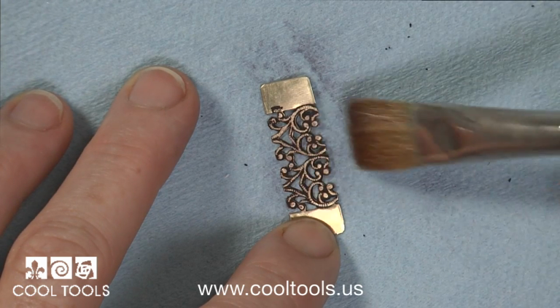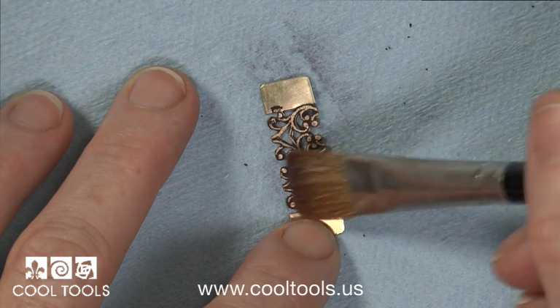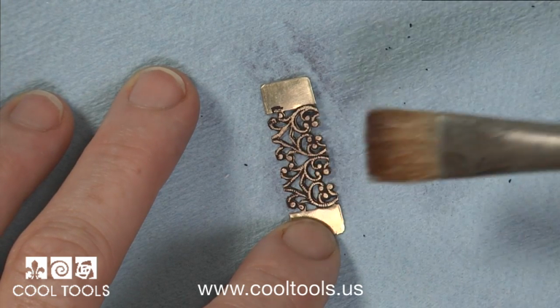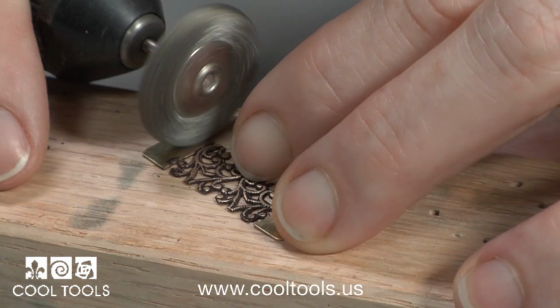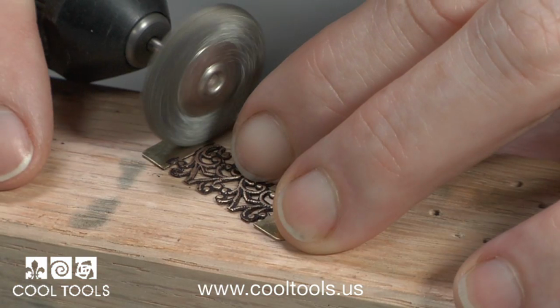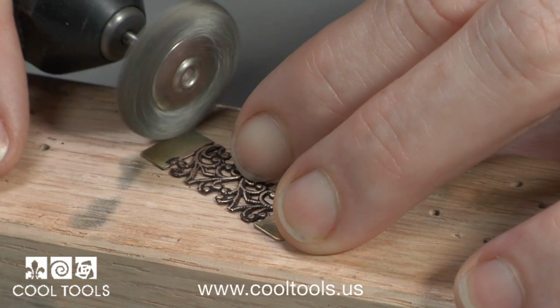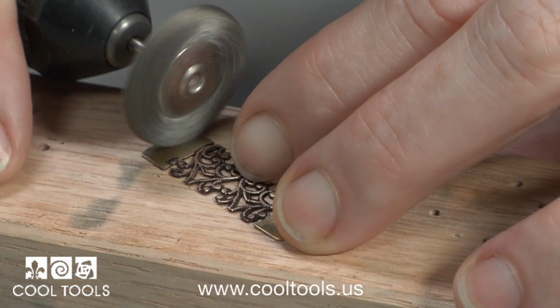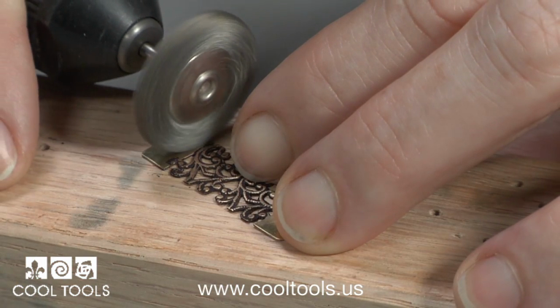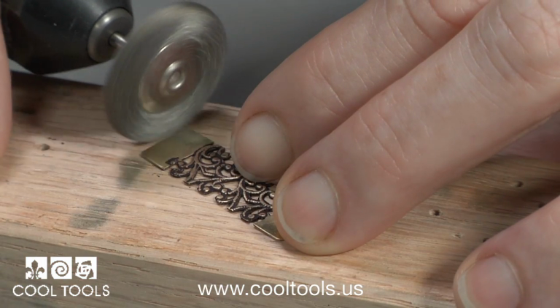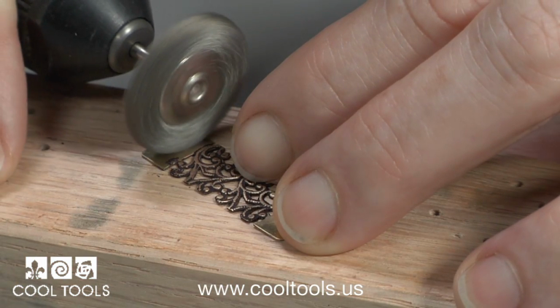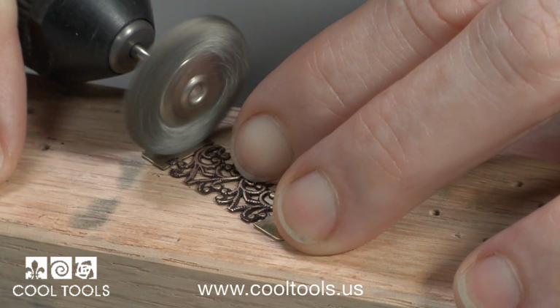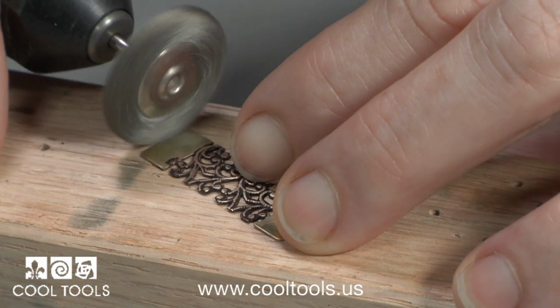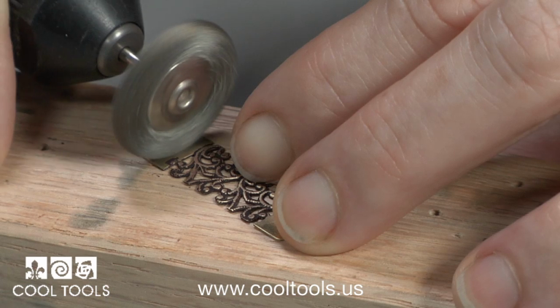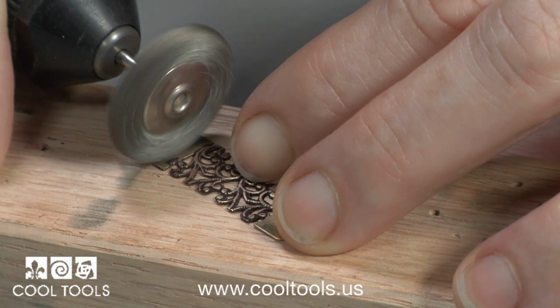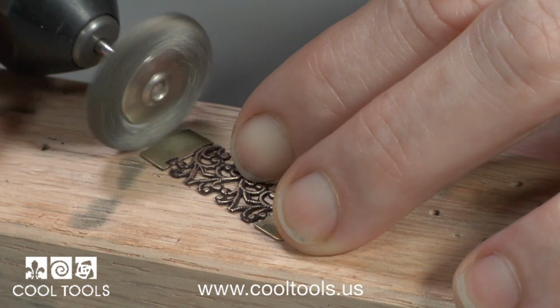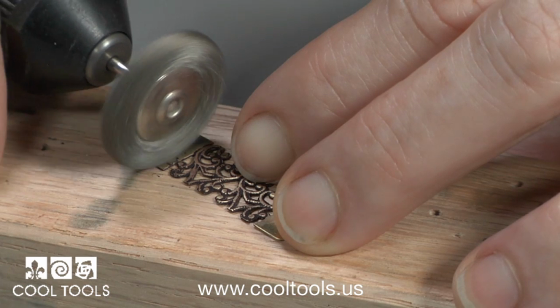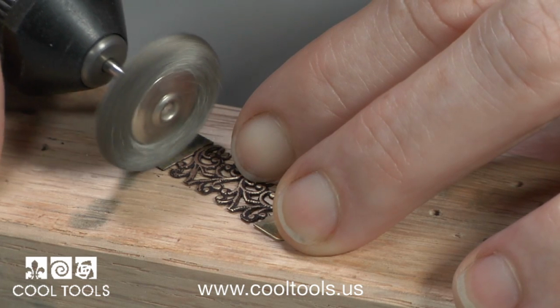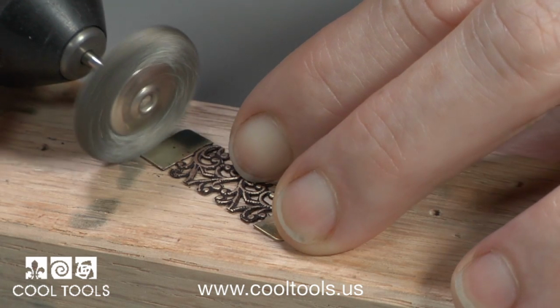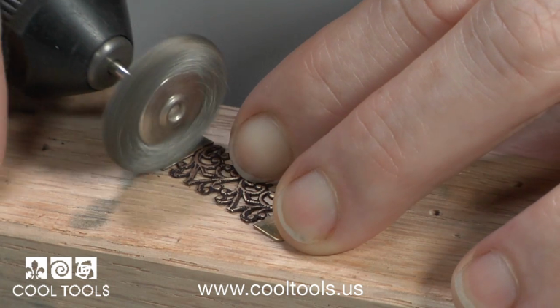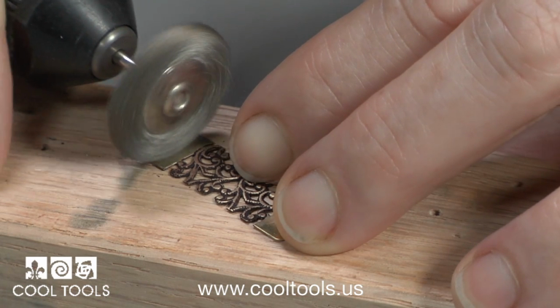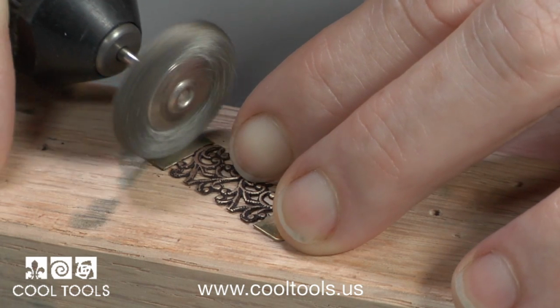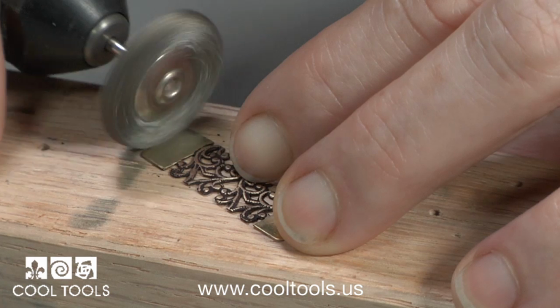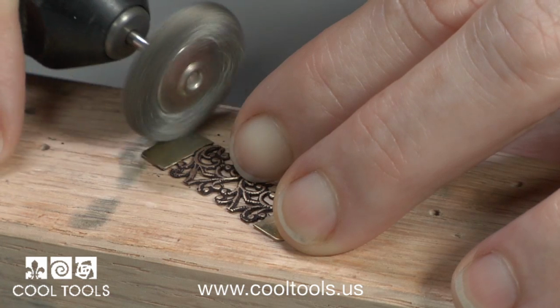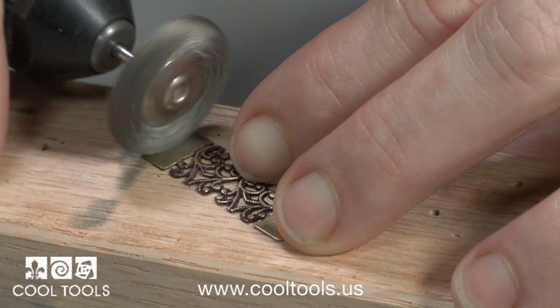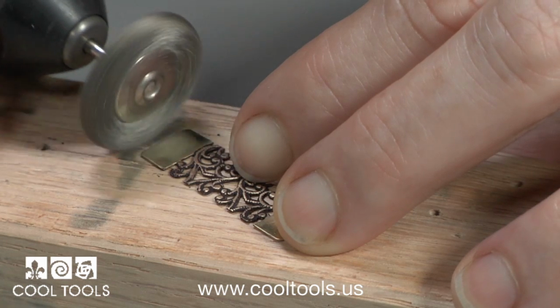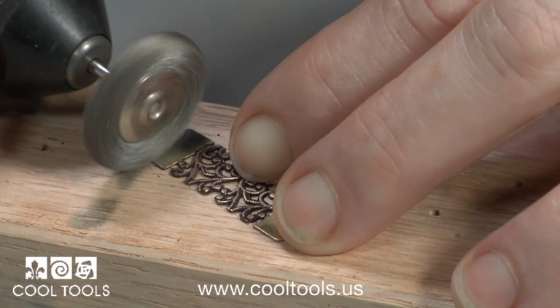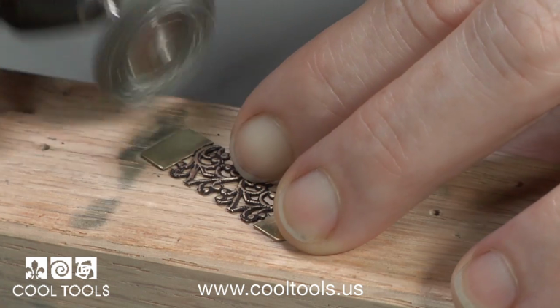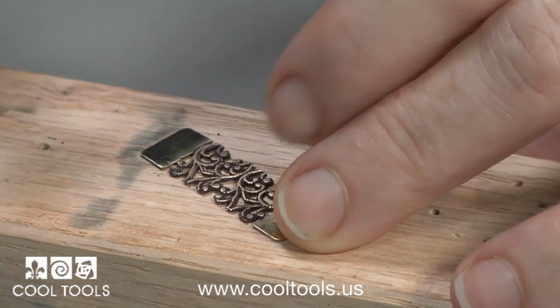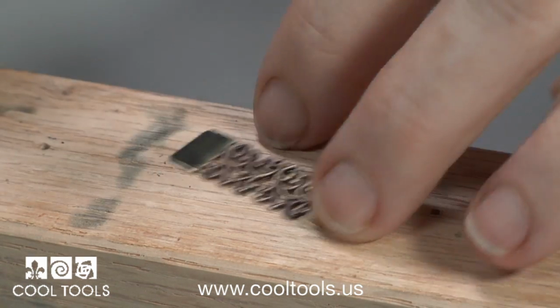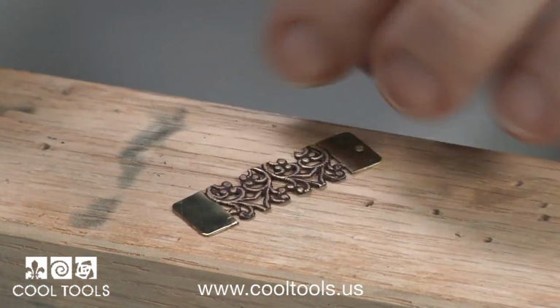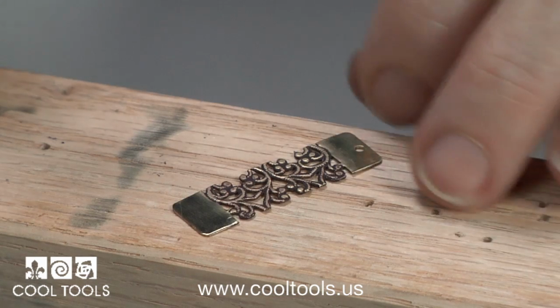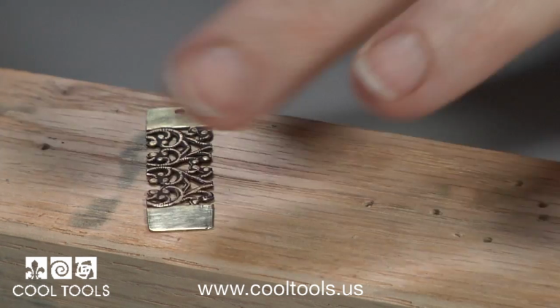Then to finish I use a steel brush on a slow speed to burnish and polish the top and bottom bands. Use the pattern strip to make links for necklaces and bracelets and have fun with the amazing finishes you can get with gilder's paste.